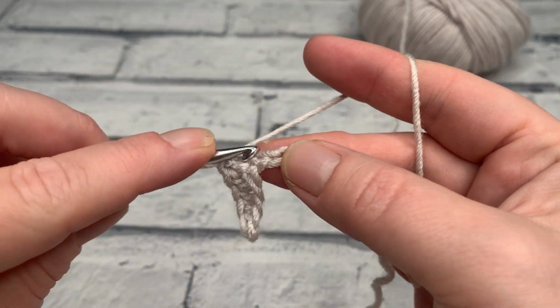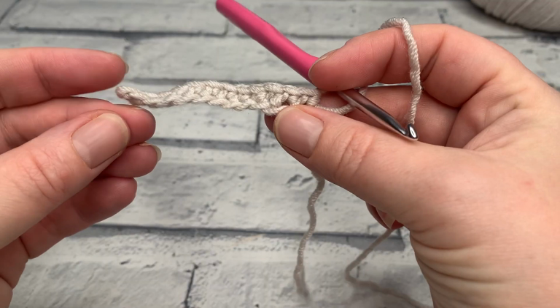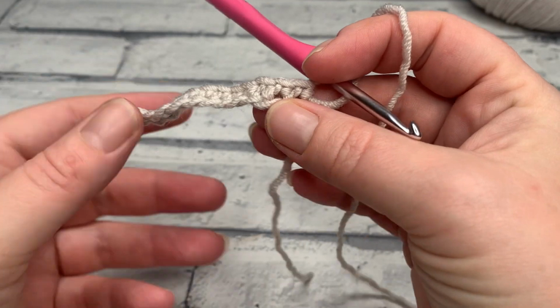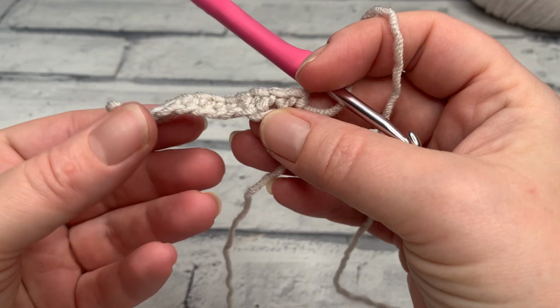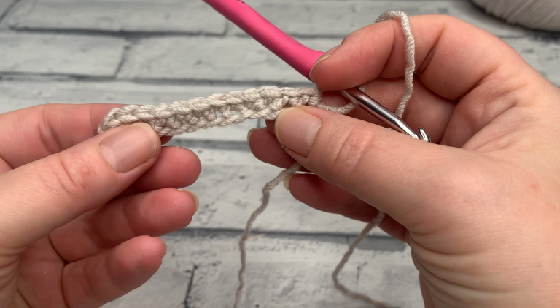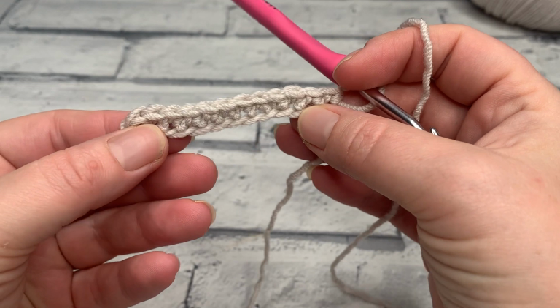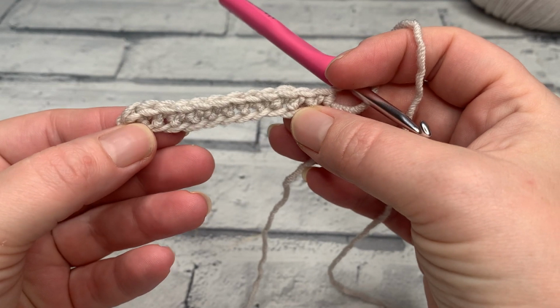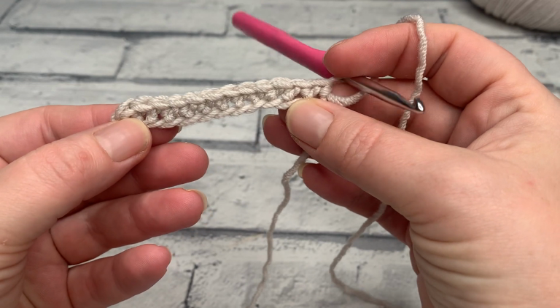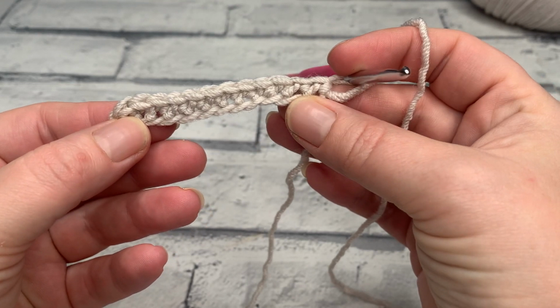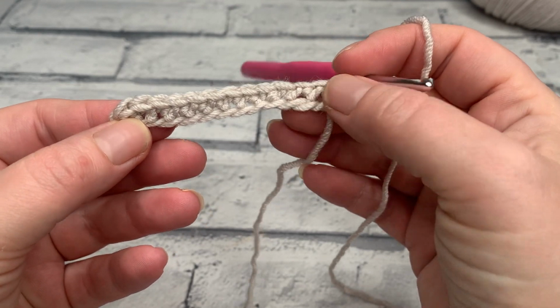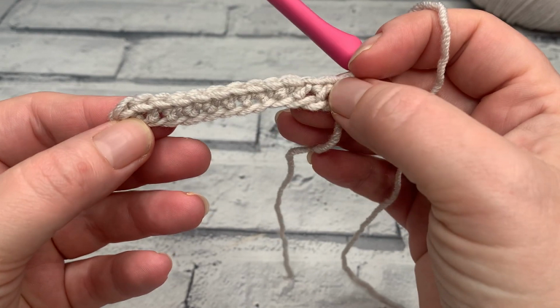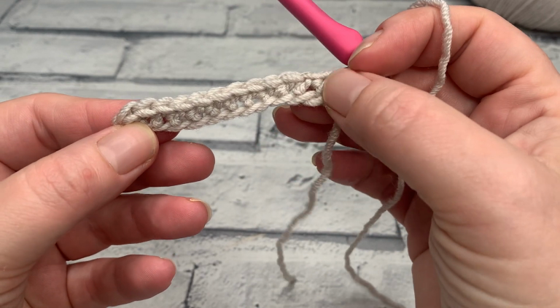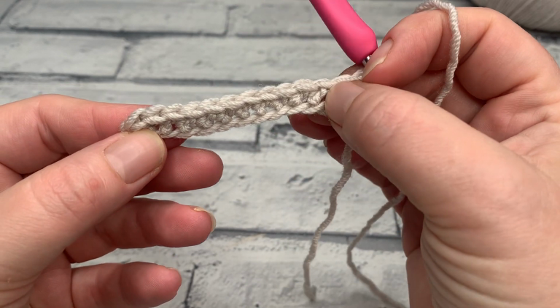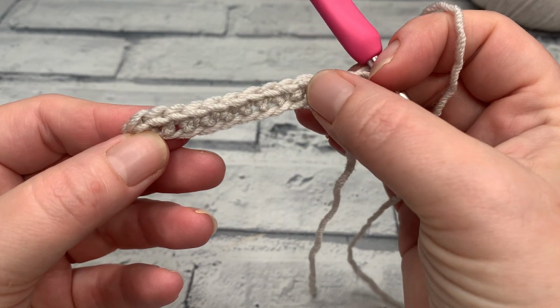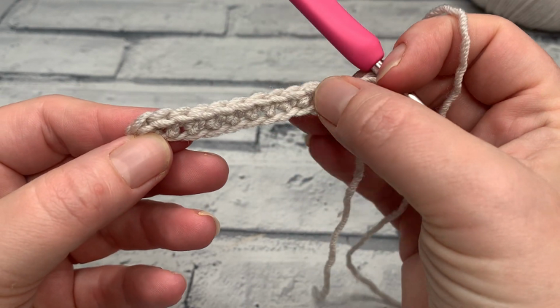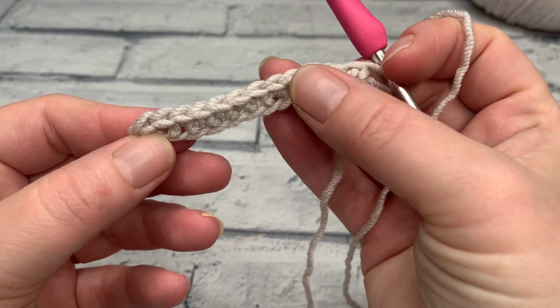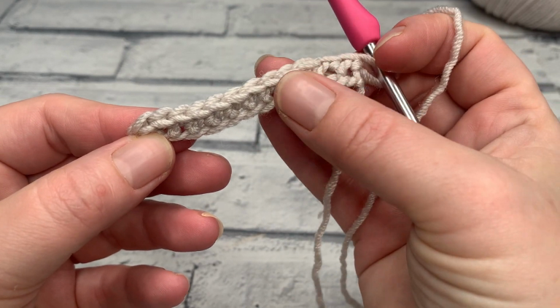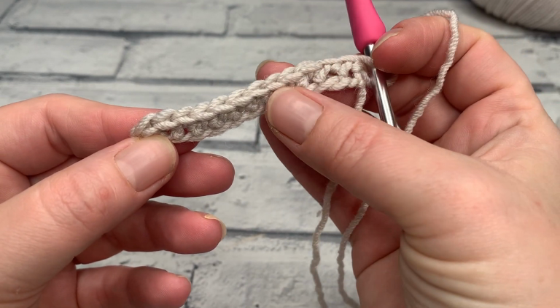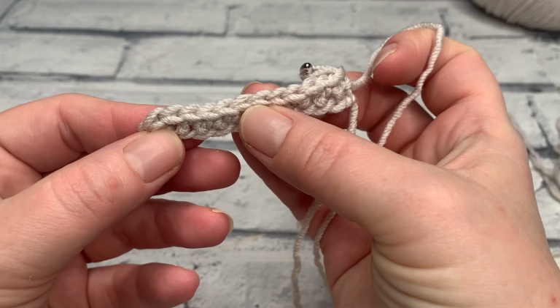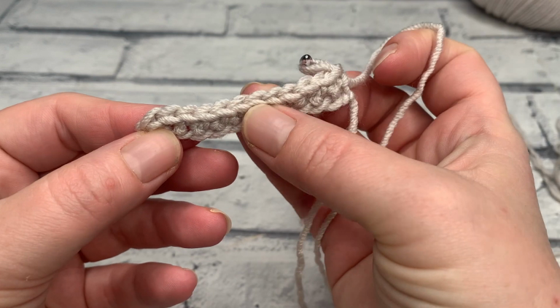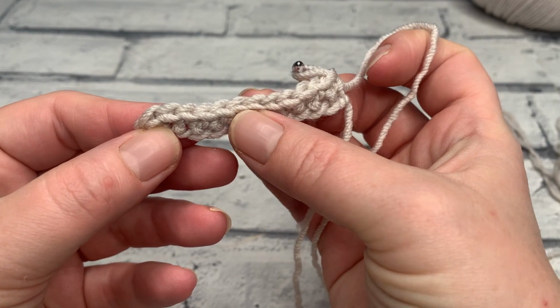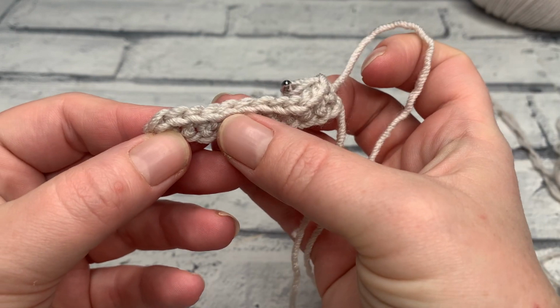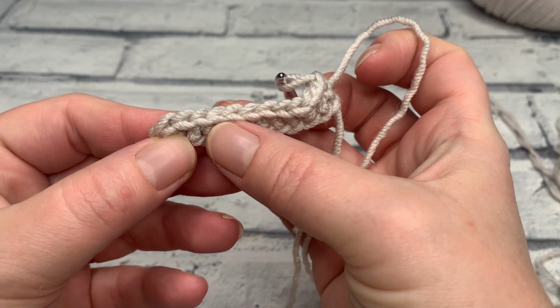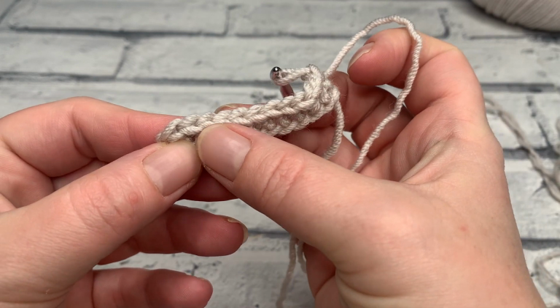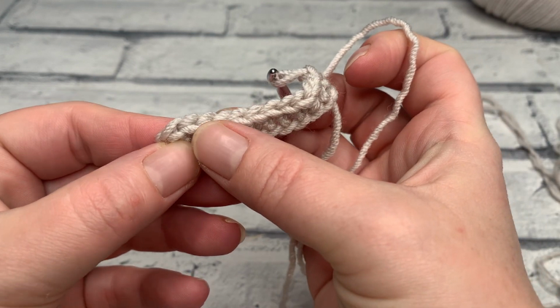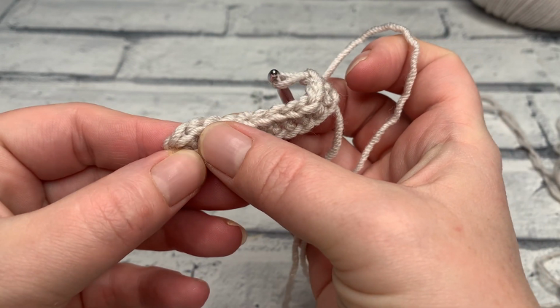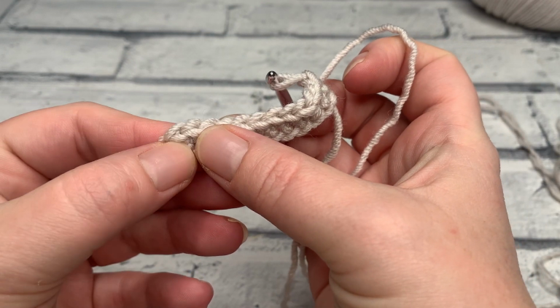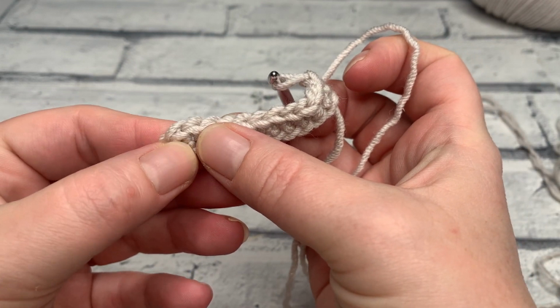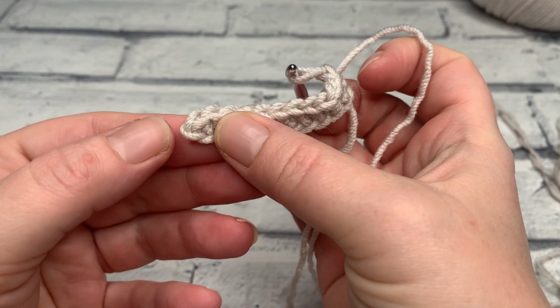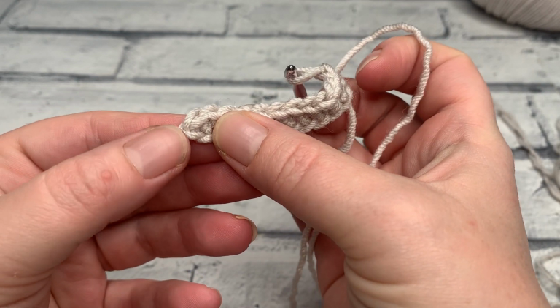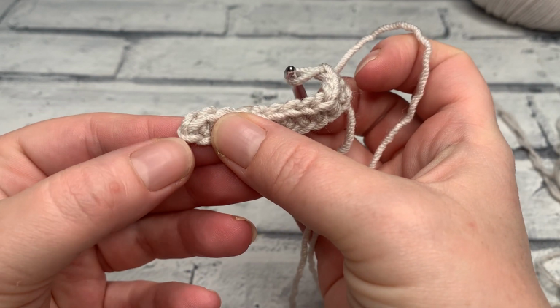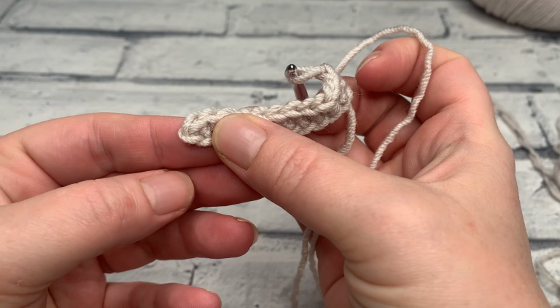At the end of row one you should have a stitch count of 12 single crochets — one, two, three, four, five, six, seven, eight, nine, ten, eleven, and twelve — and there's that chain that we missed.